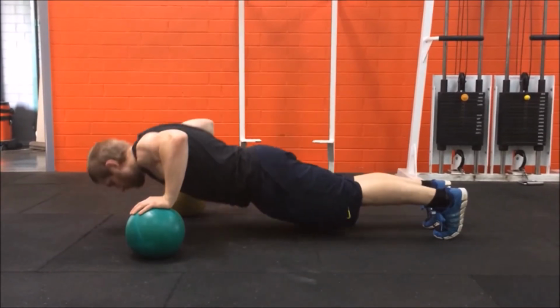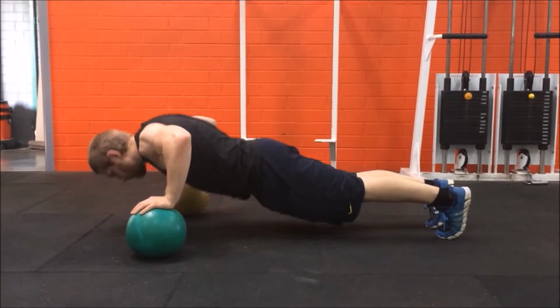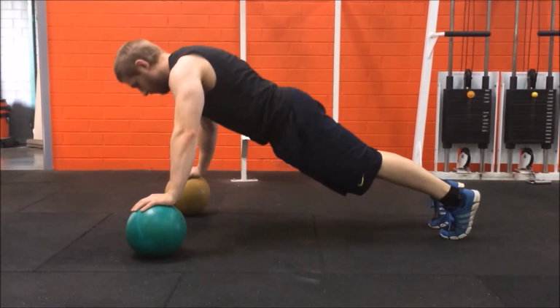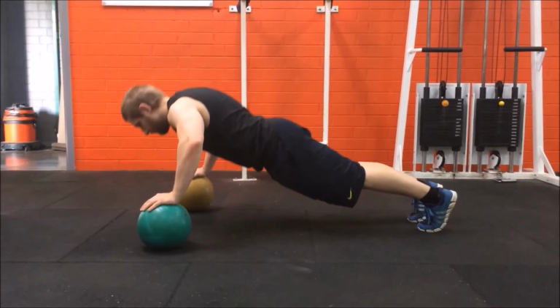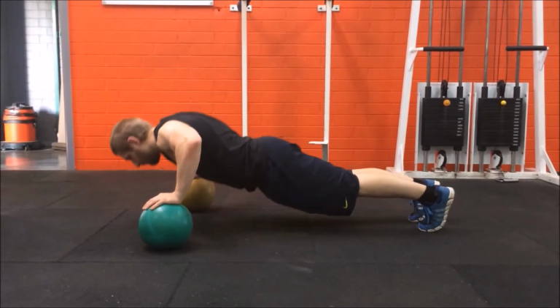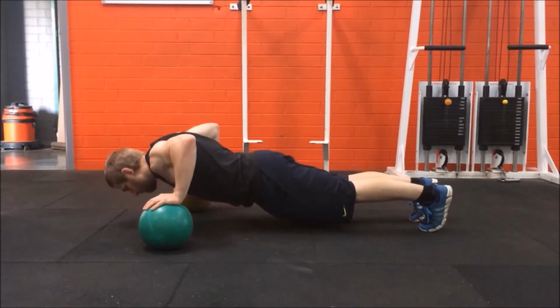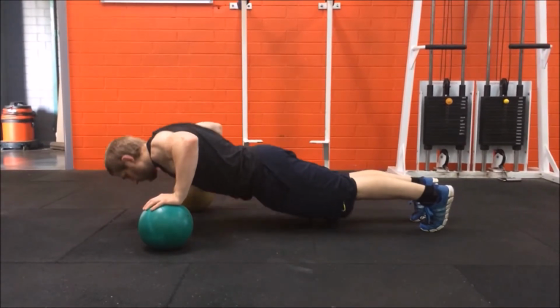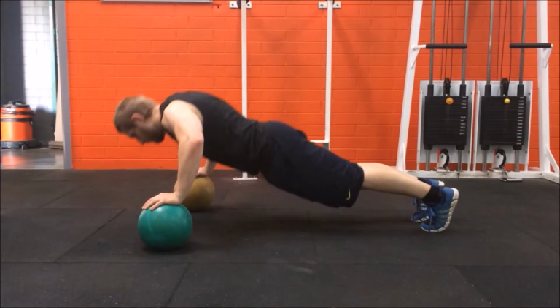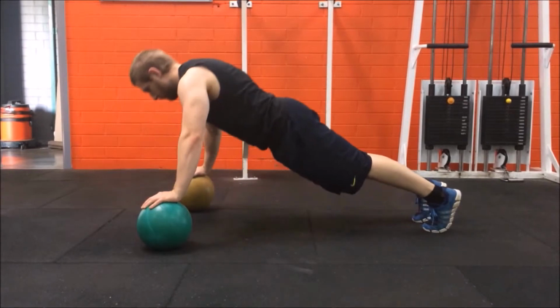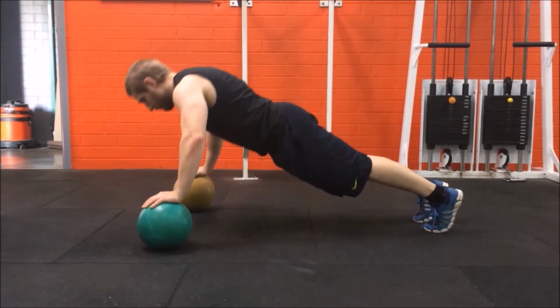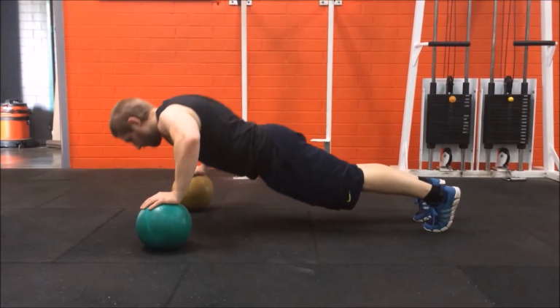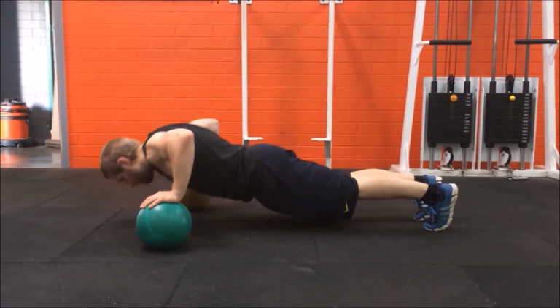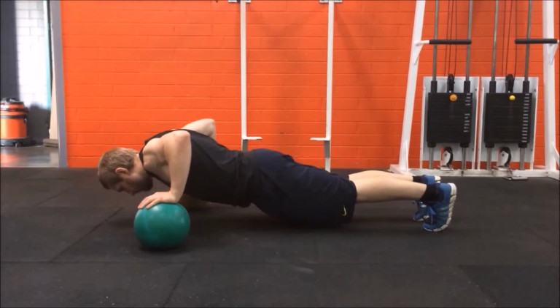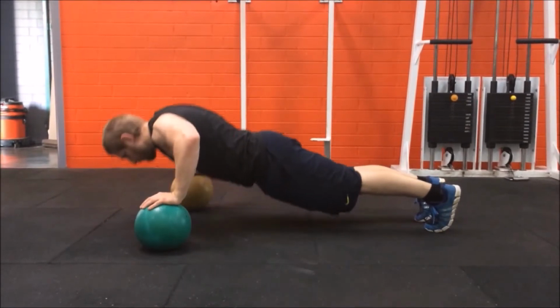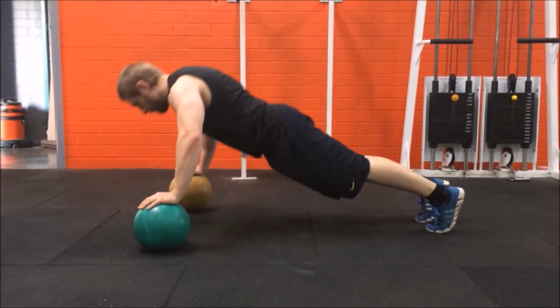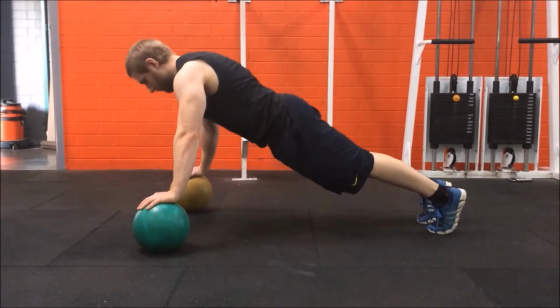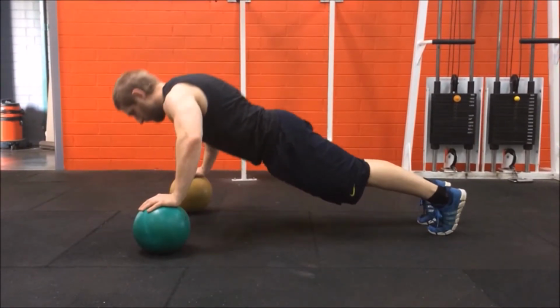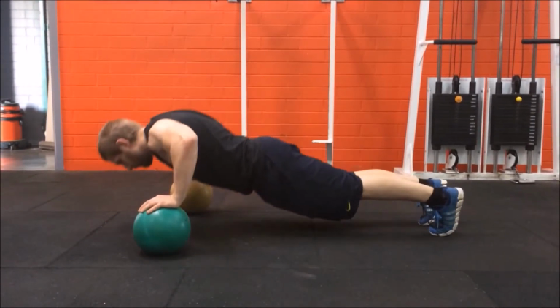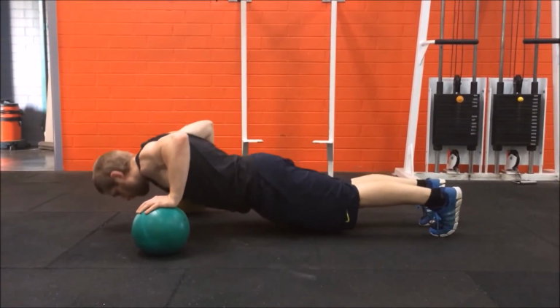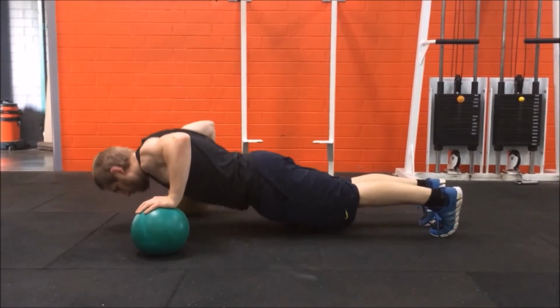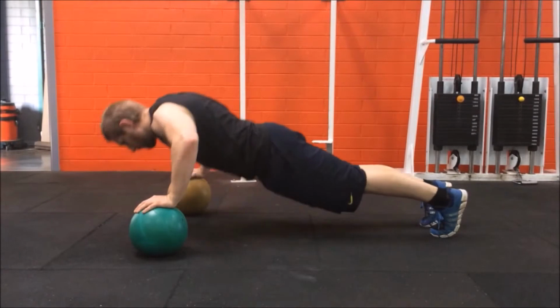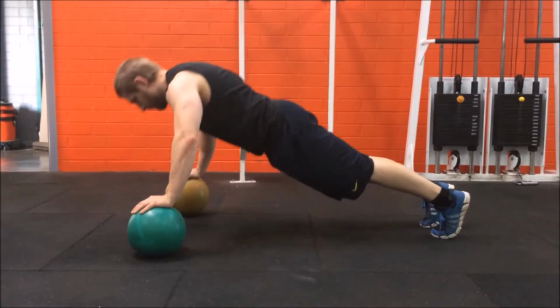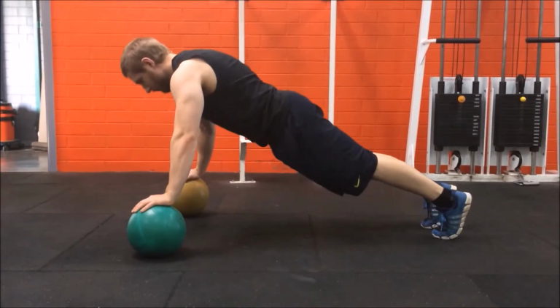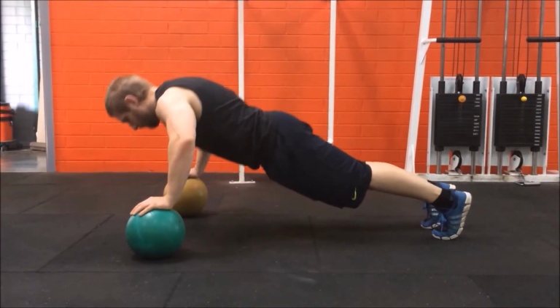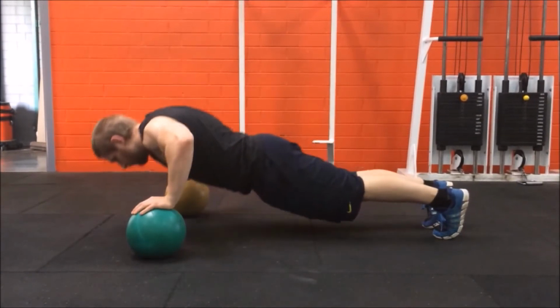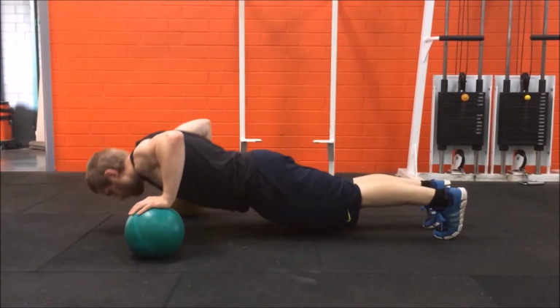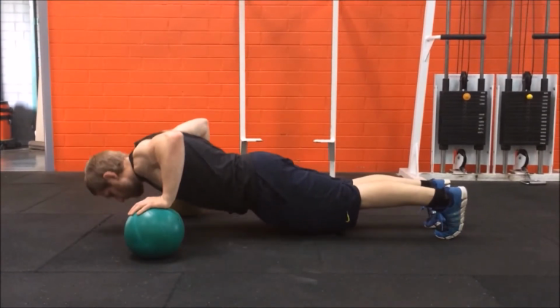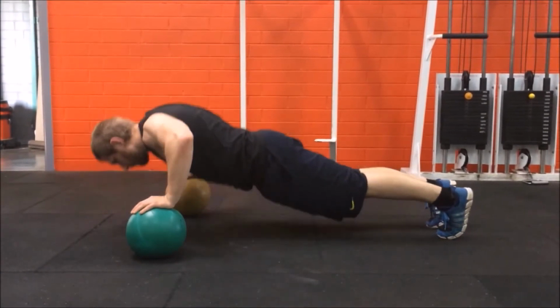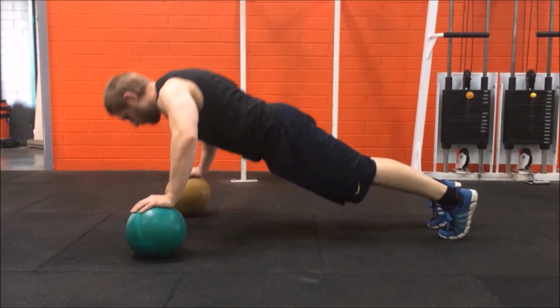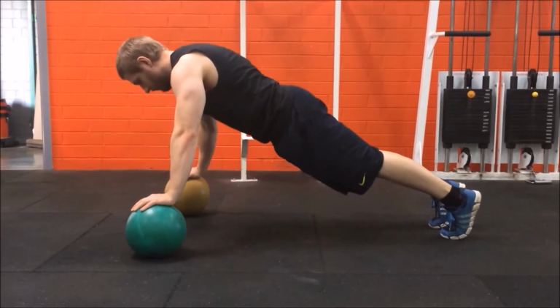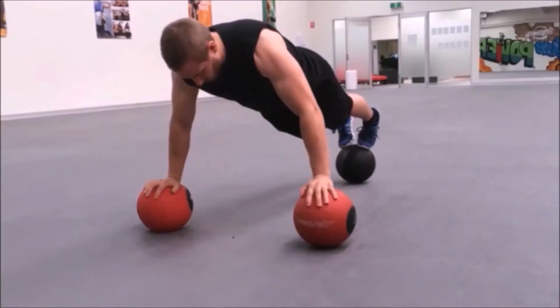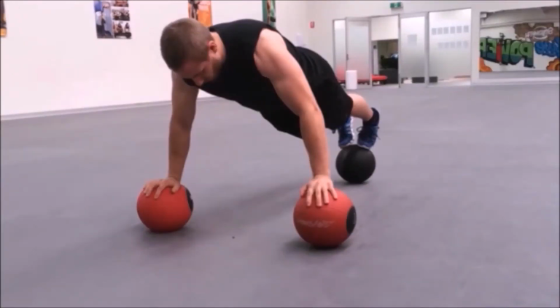By using two medicine balls you can lower down further than what you usually could in a normal push-up, giving an added stretch throughout the movement as well as working on your shoulder stabilizers.